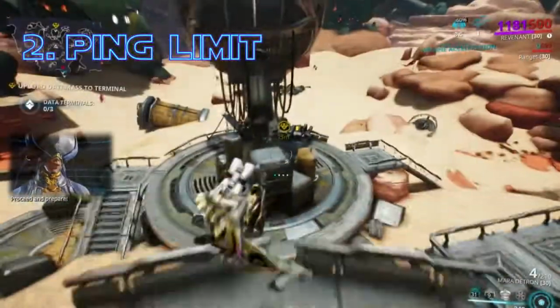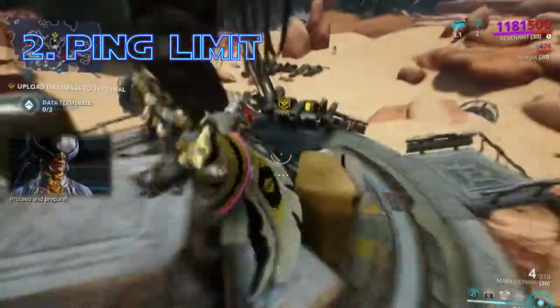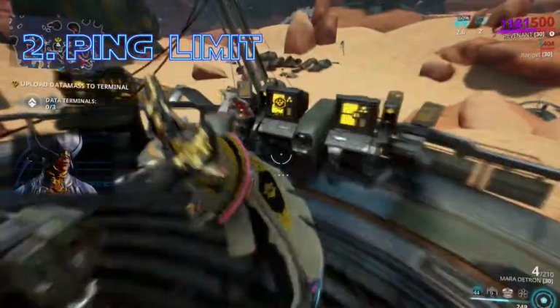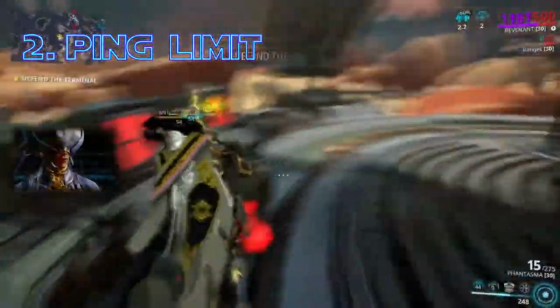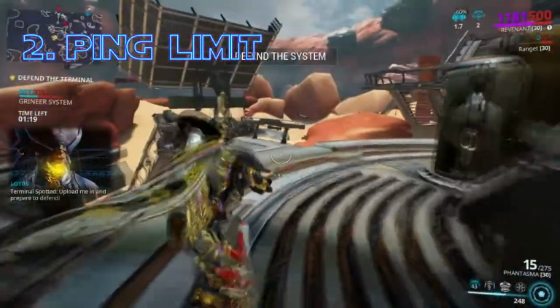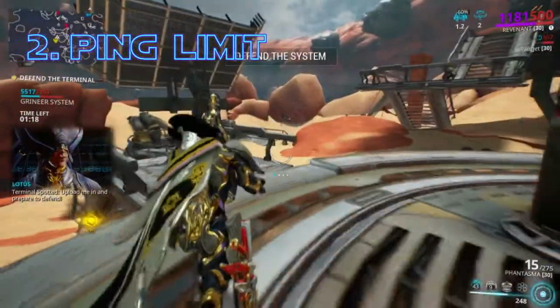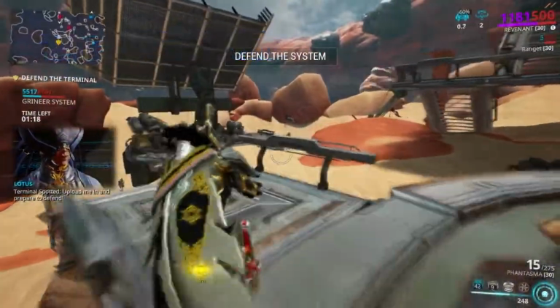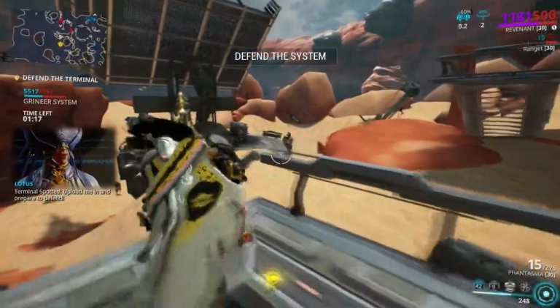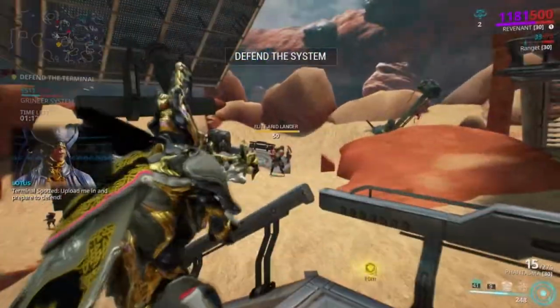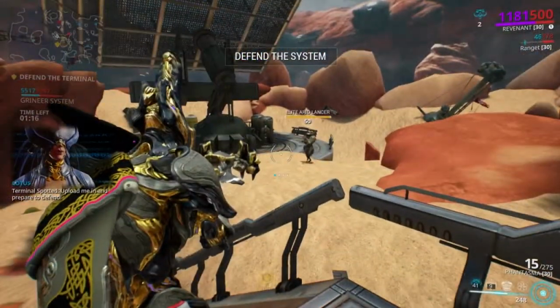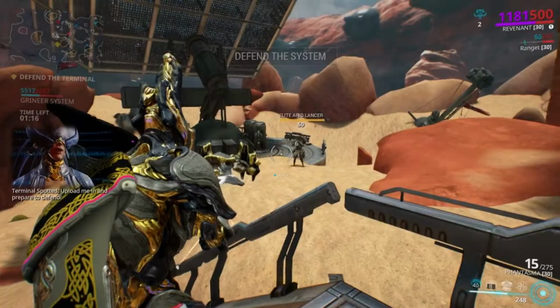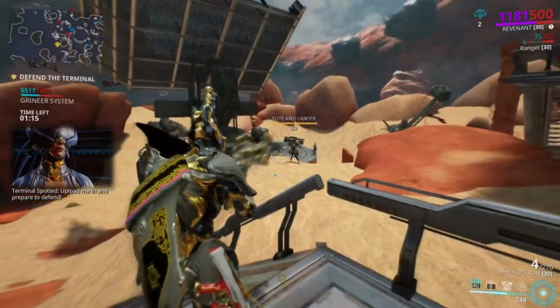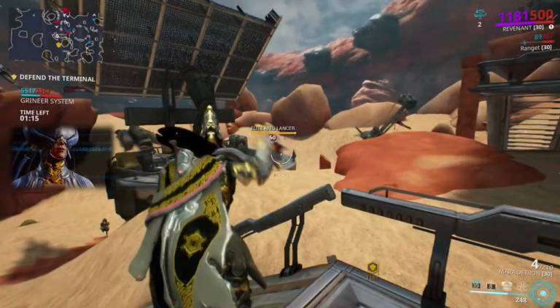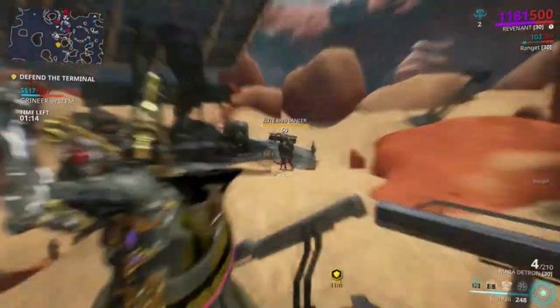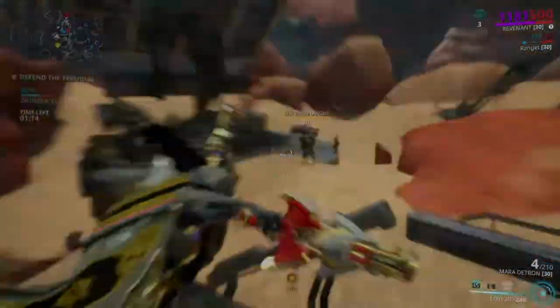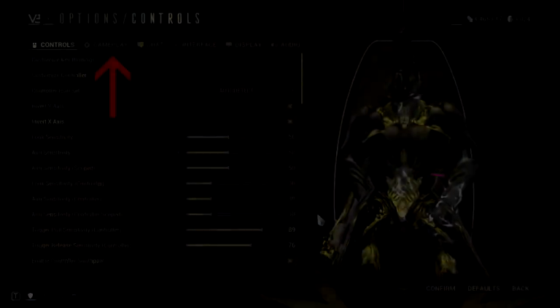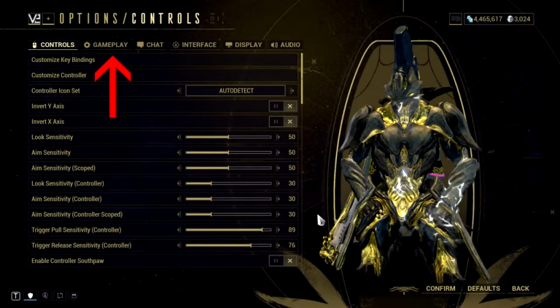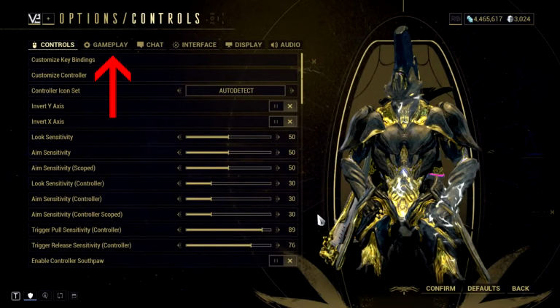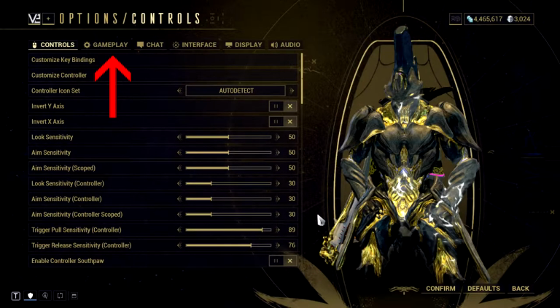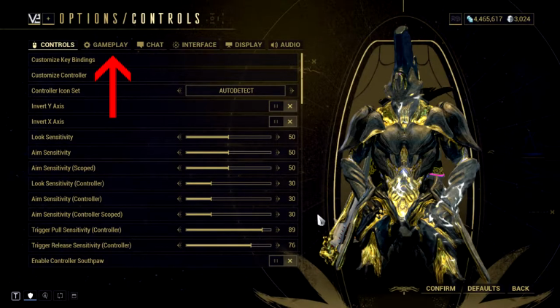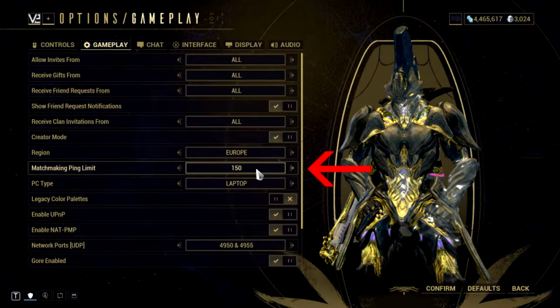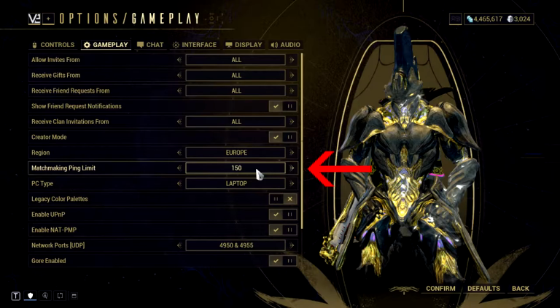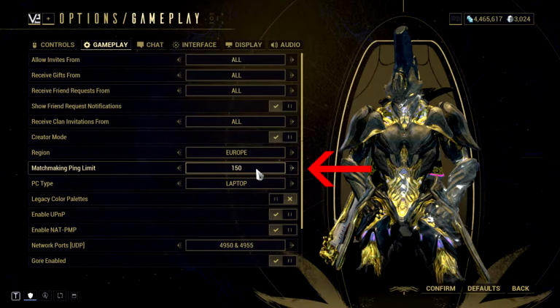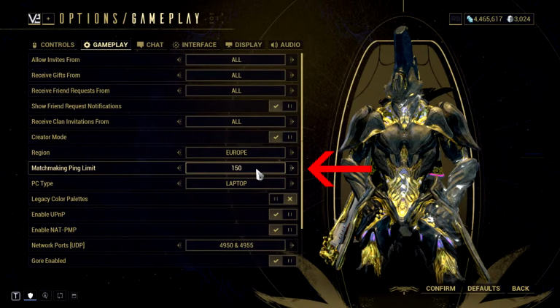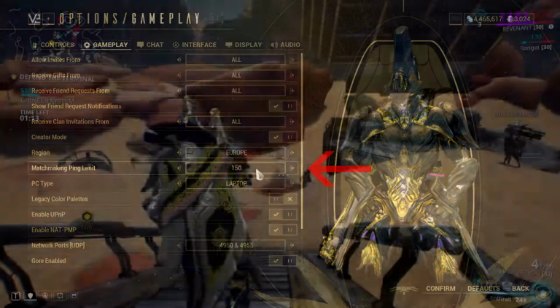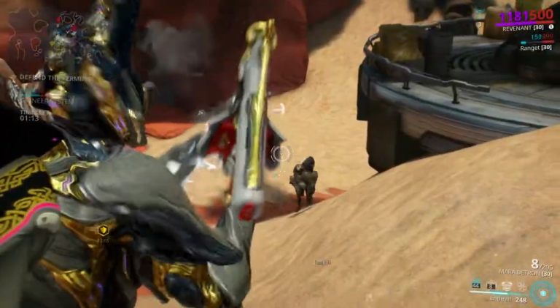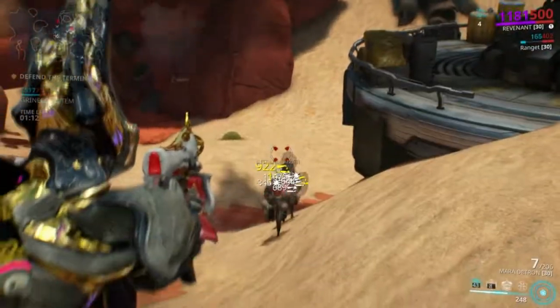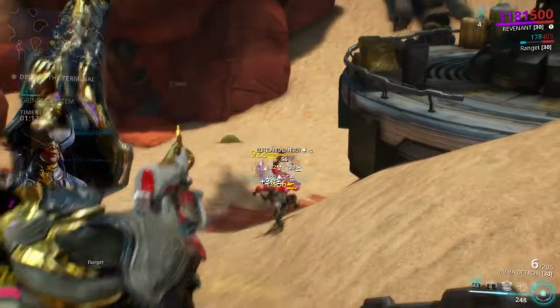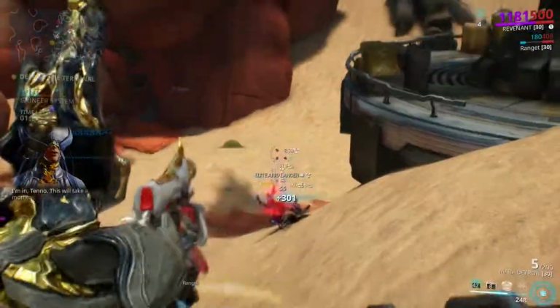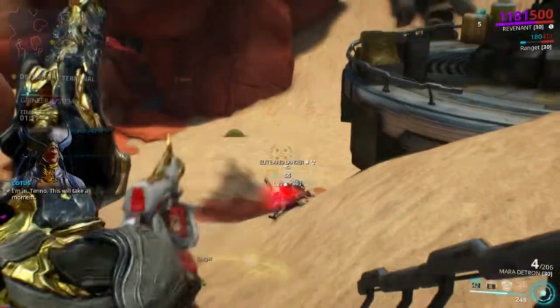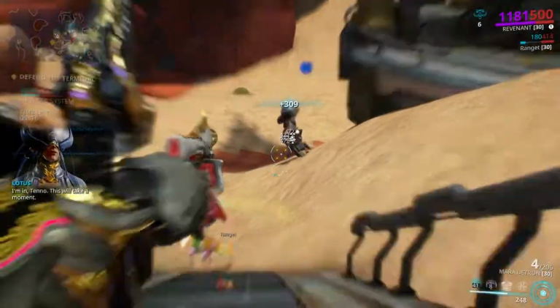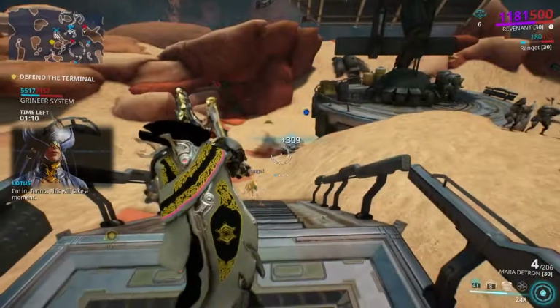Ping limit. If you don't like how much ping you're getting in missions you join, just go into Options, under the Gameplay tab, and set a ping limit. Beware though — if you set your ping limit too low, you'll end up playing solo.